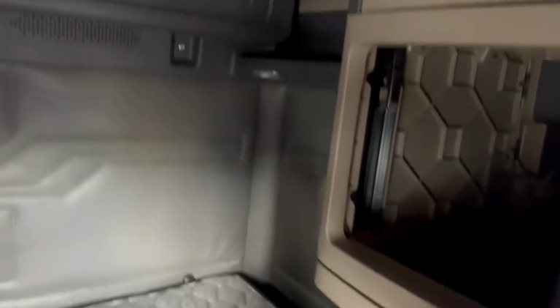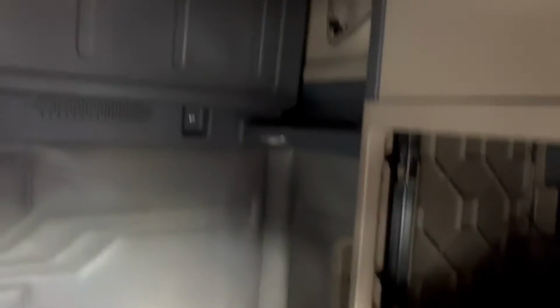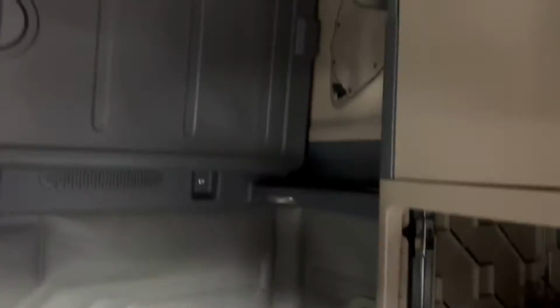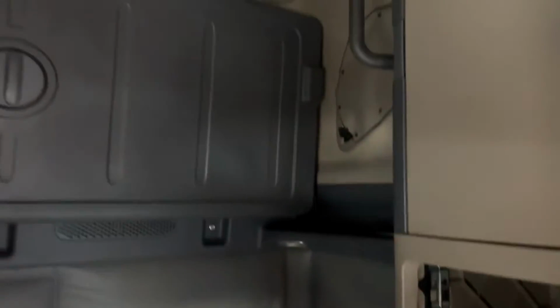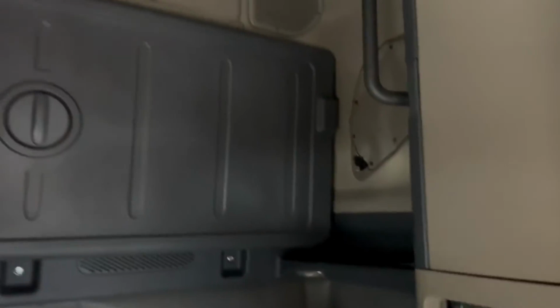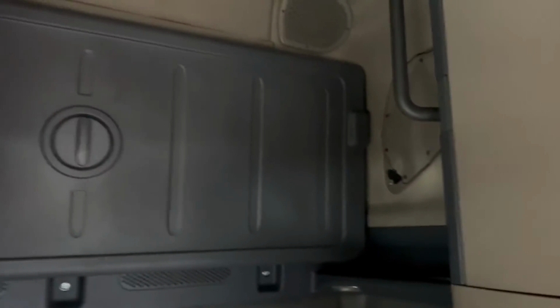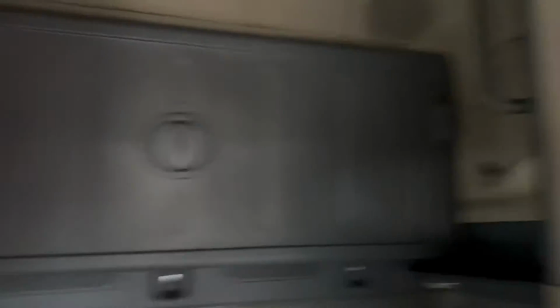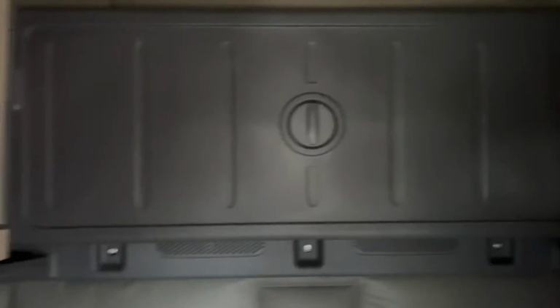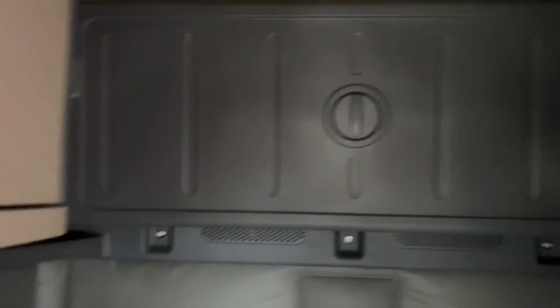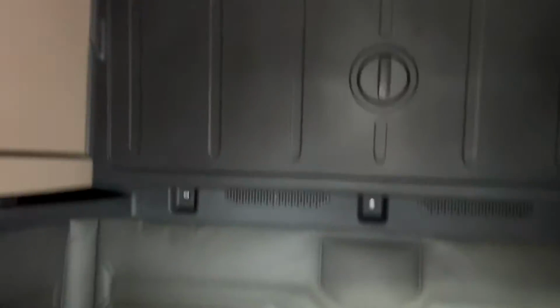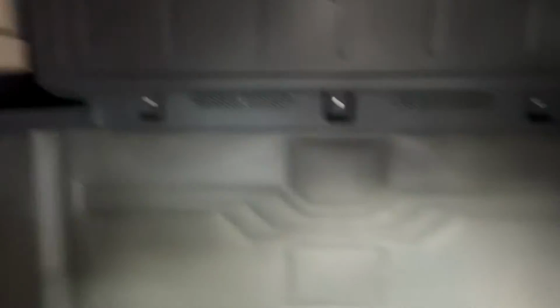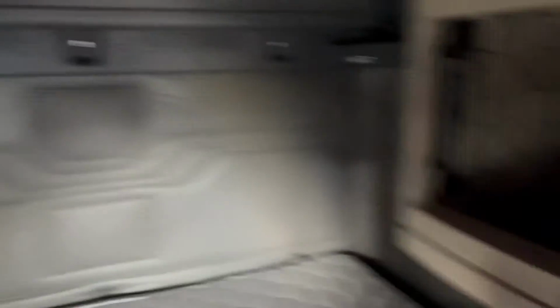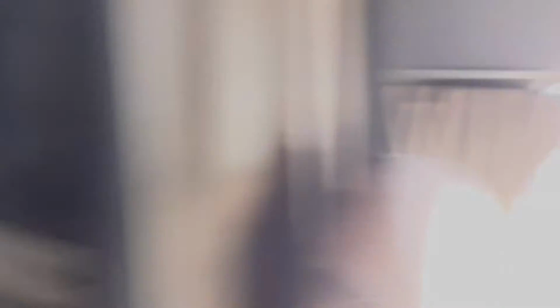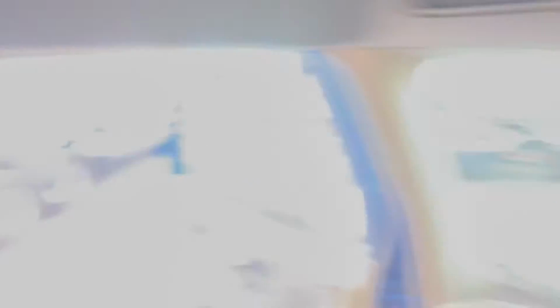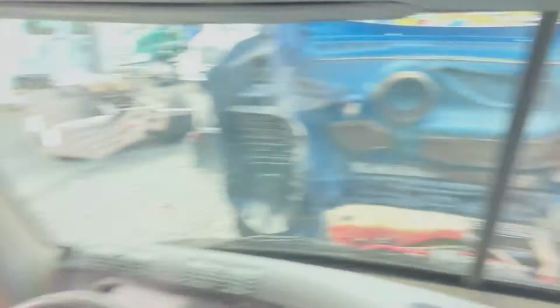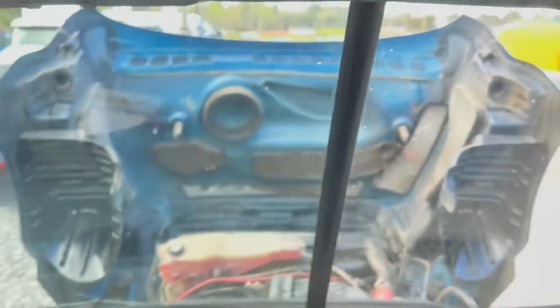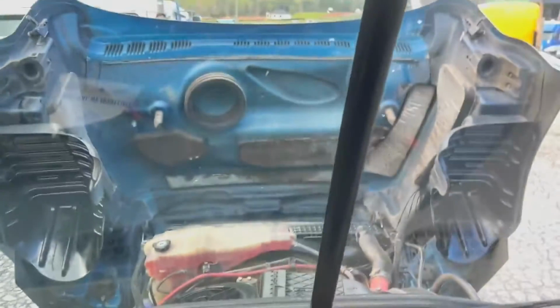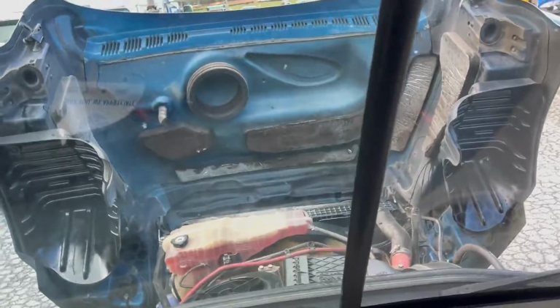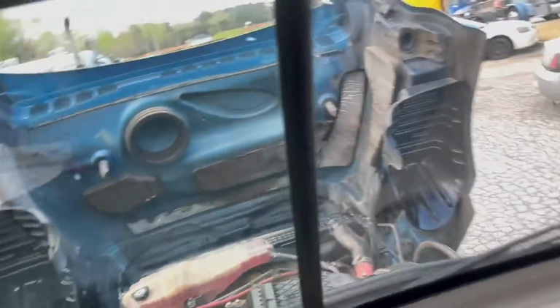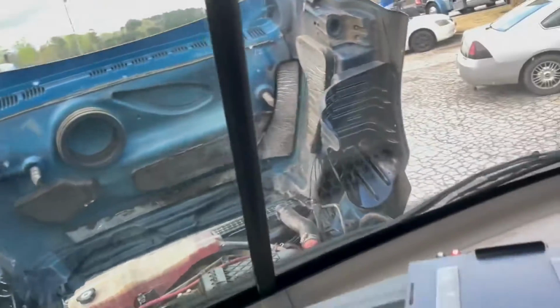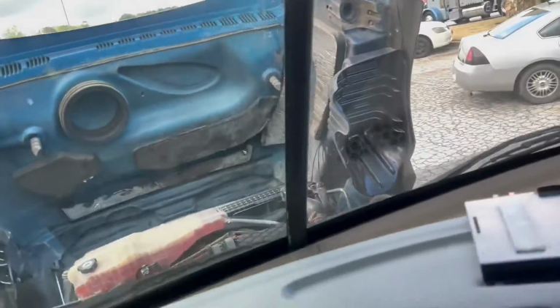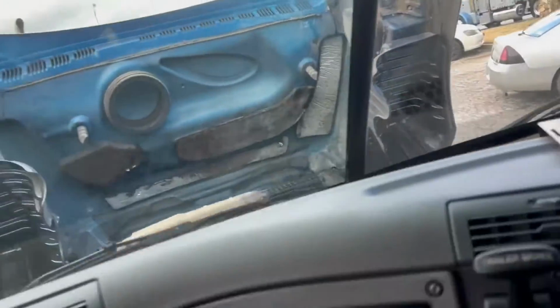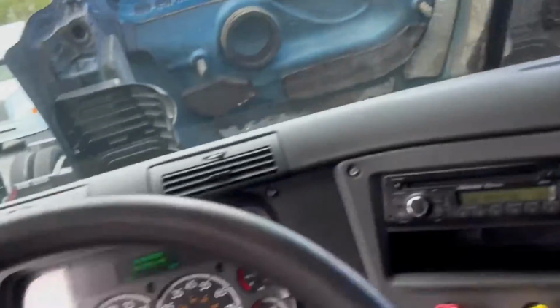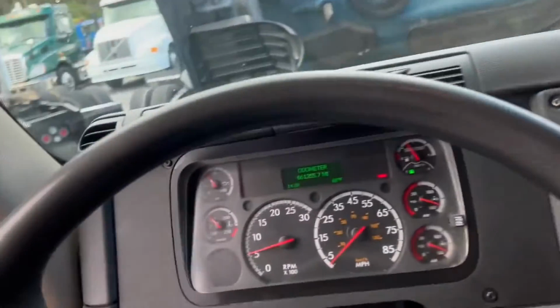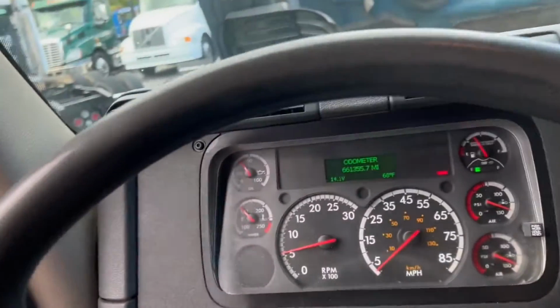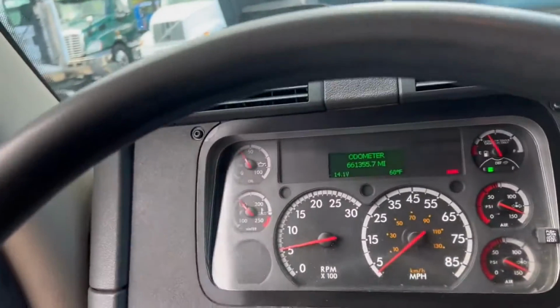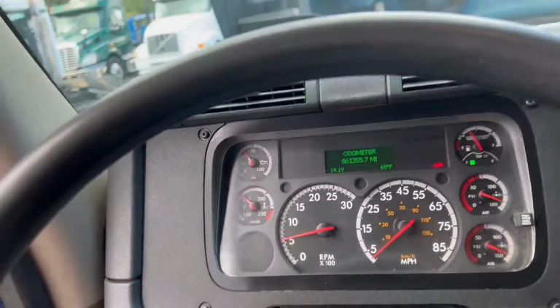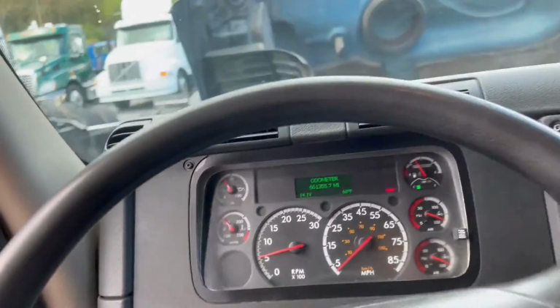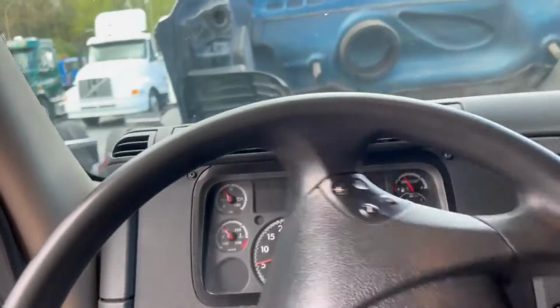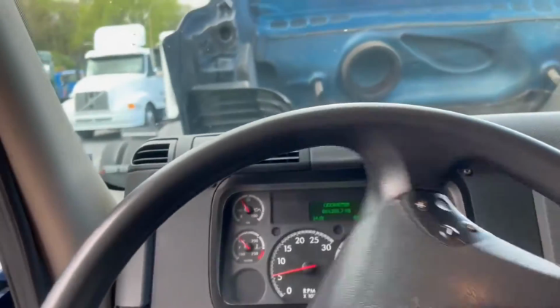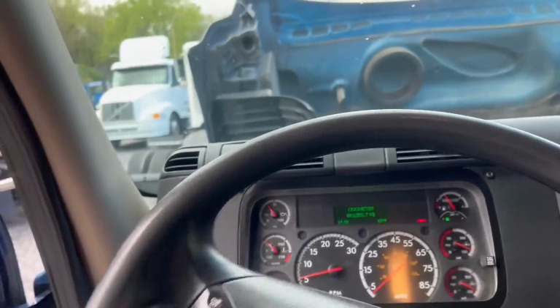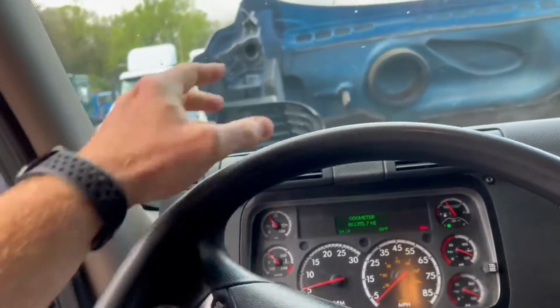This is a fleet truck, double bunk condo, 661,355 on the miles.